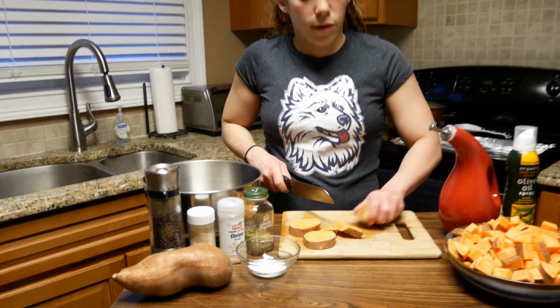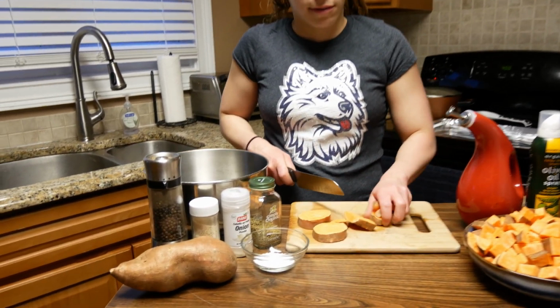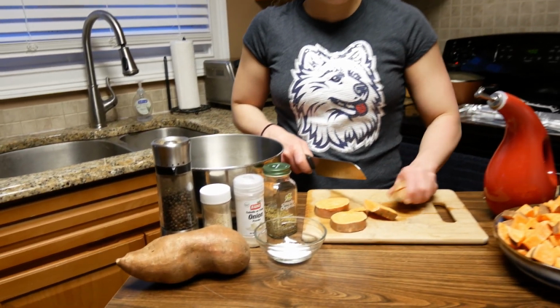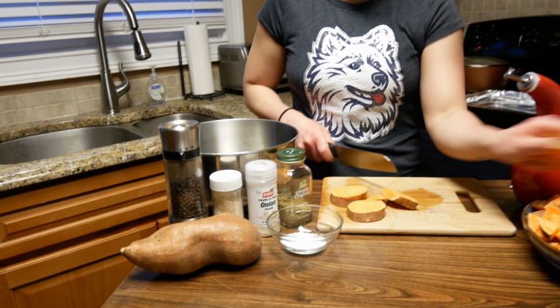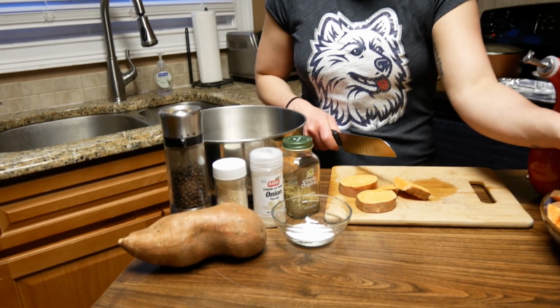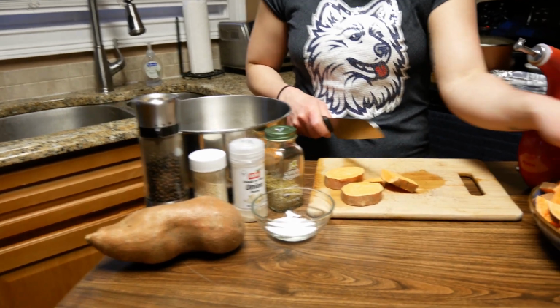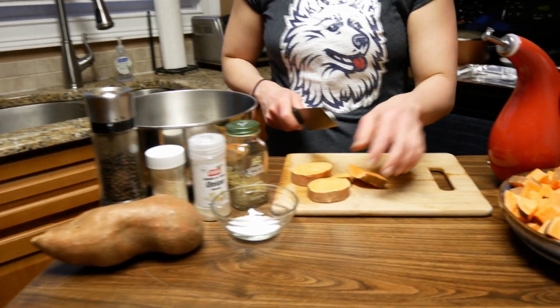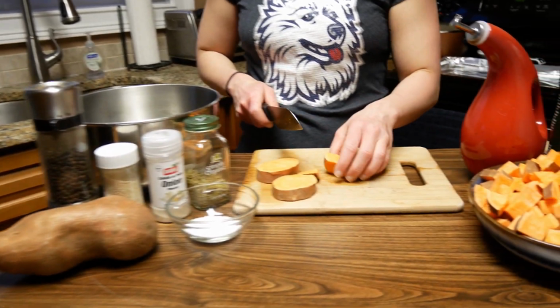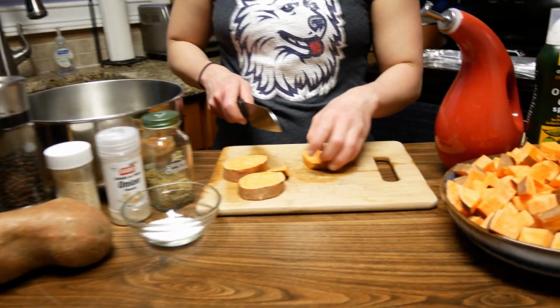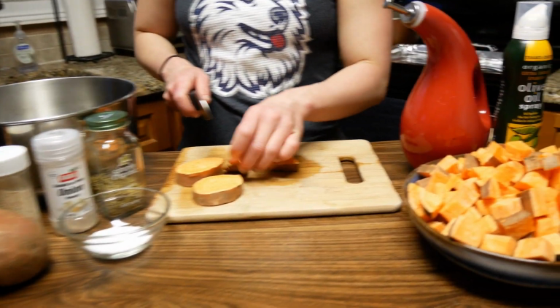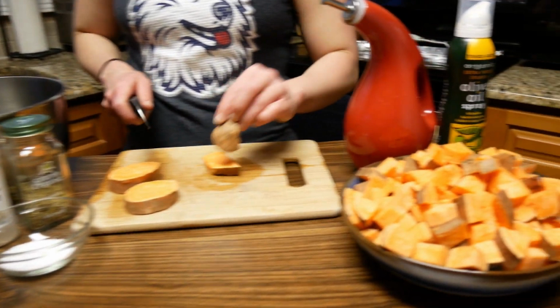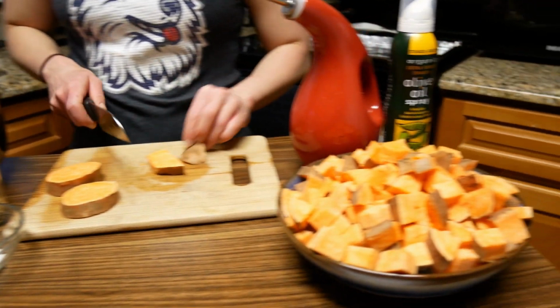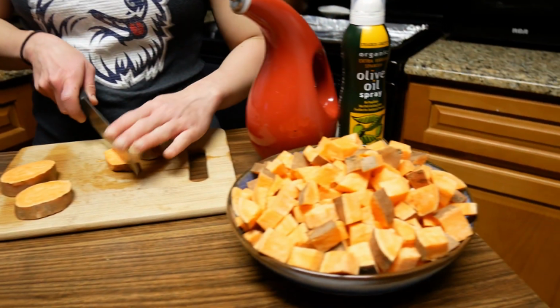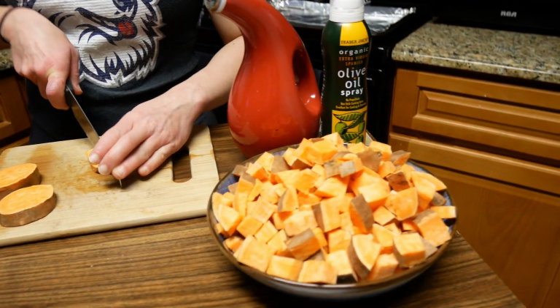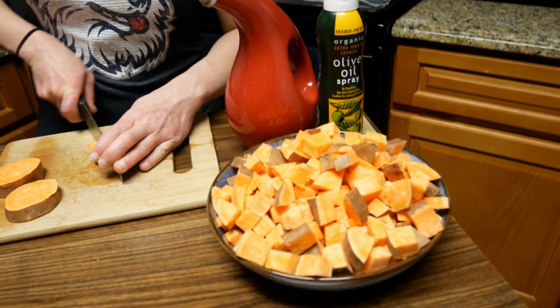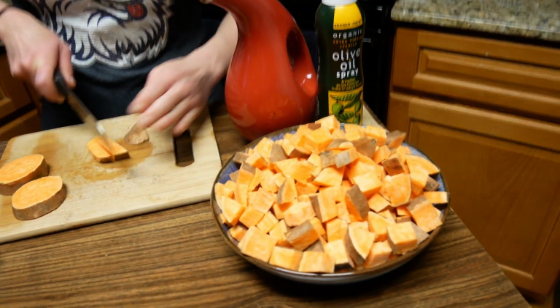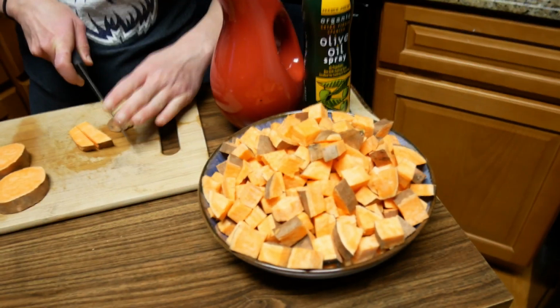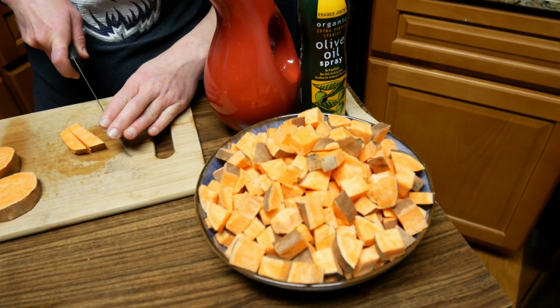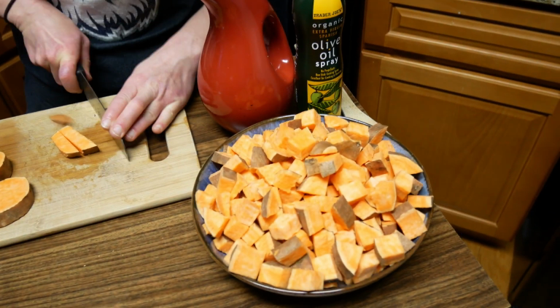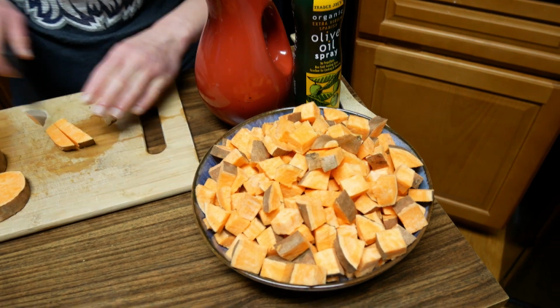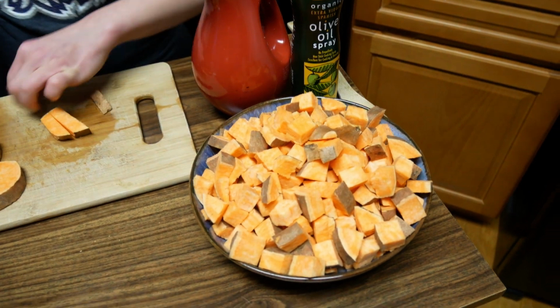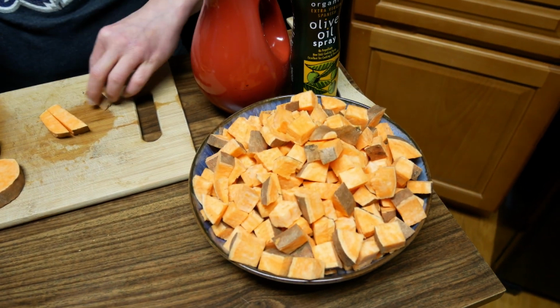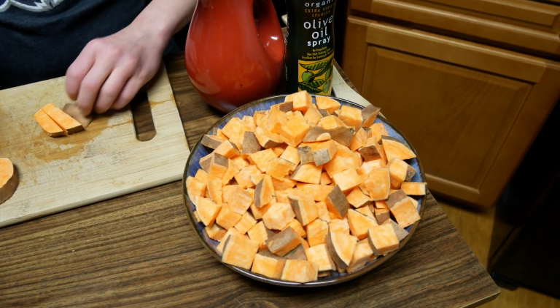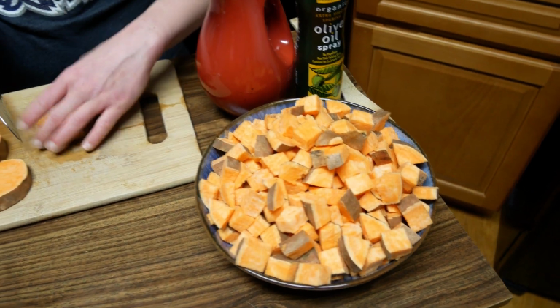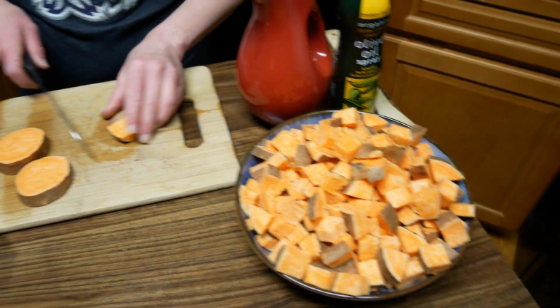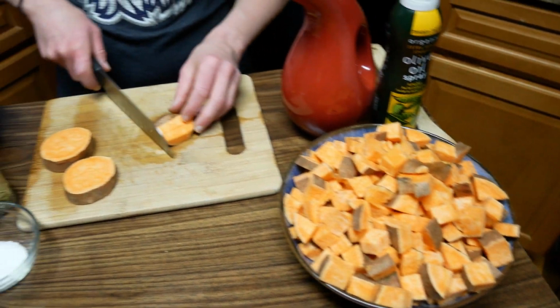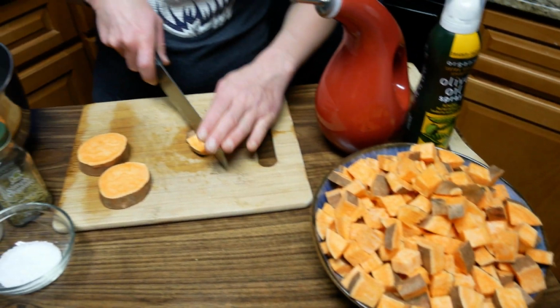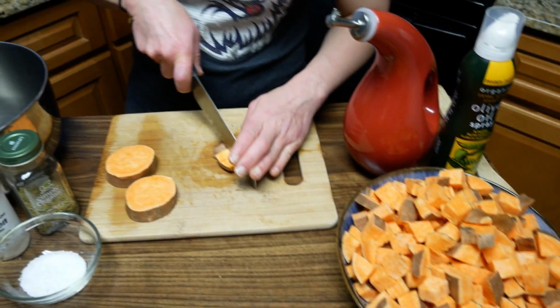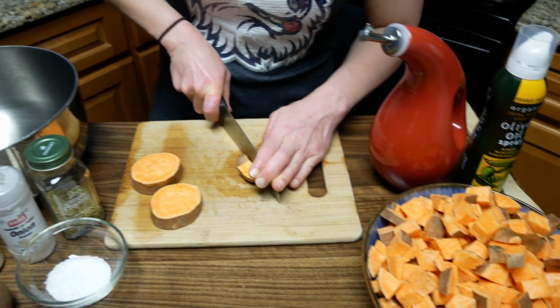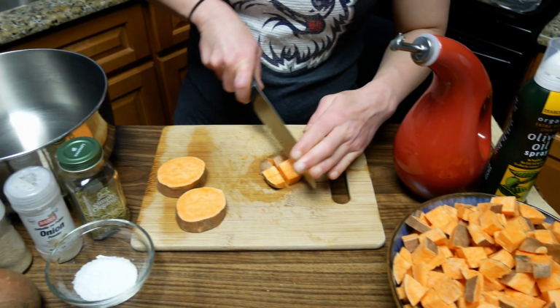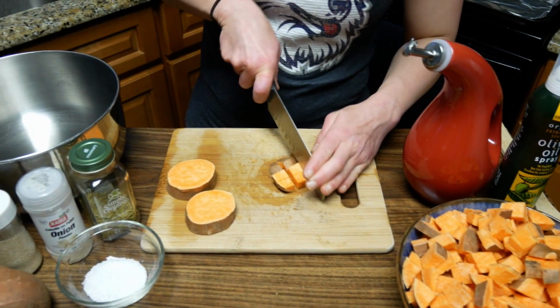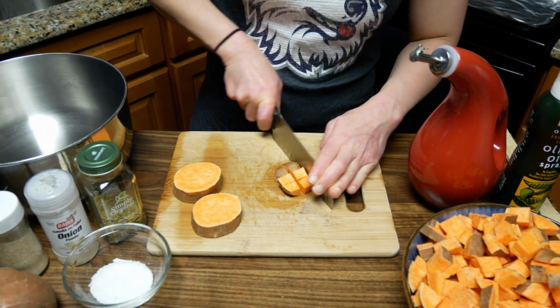As I've mentioned in previous videos, not perfect knife skills, but we do what we can to make it work. So we'll roughly cut these.